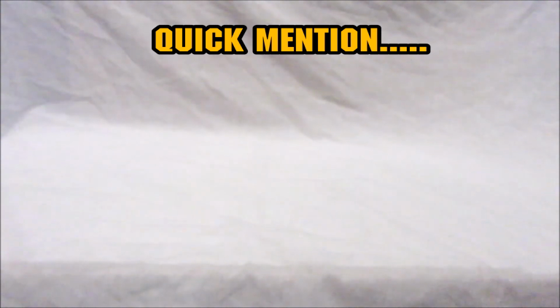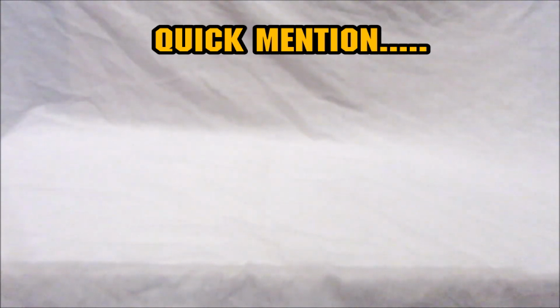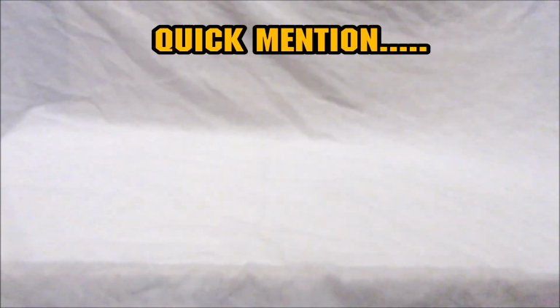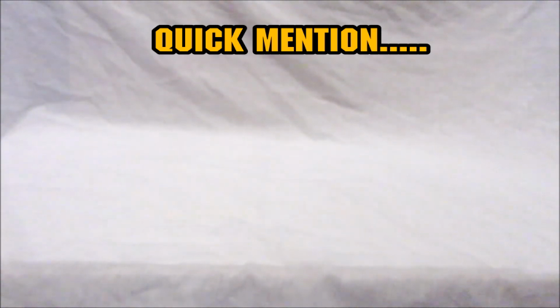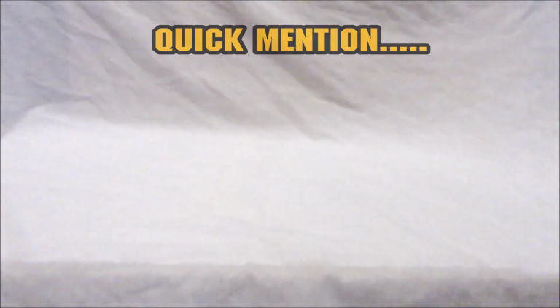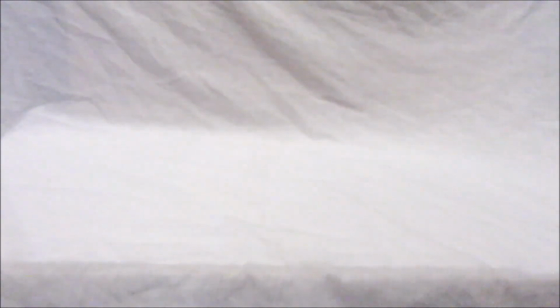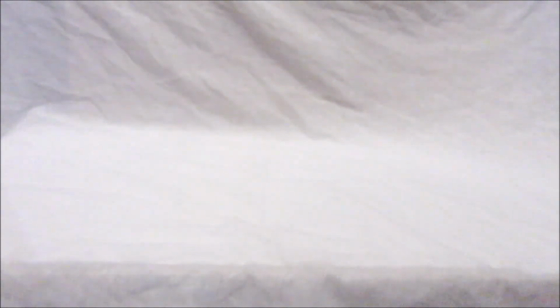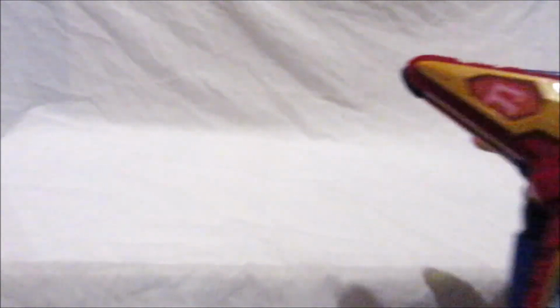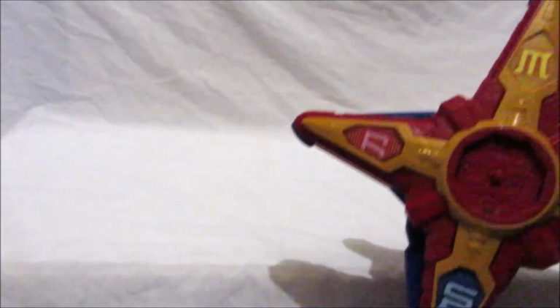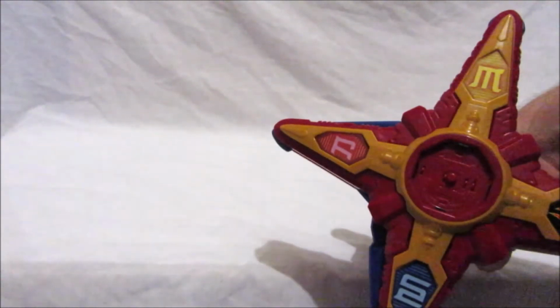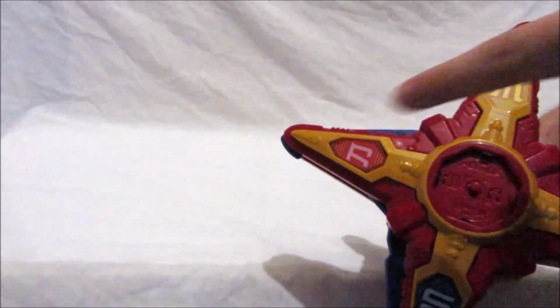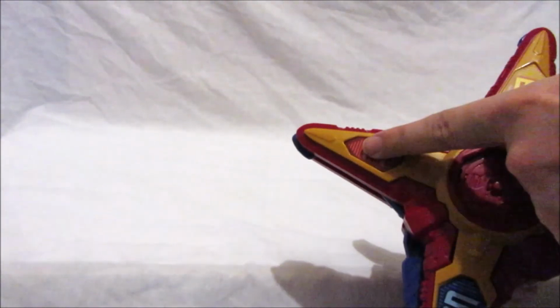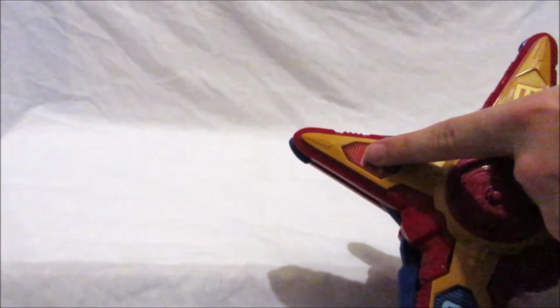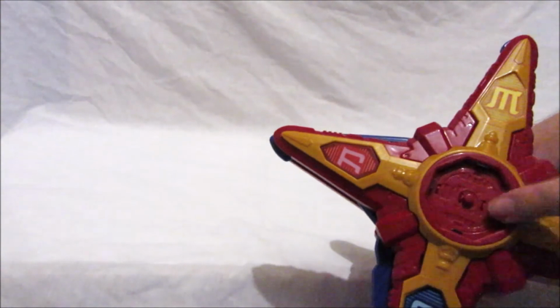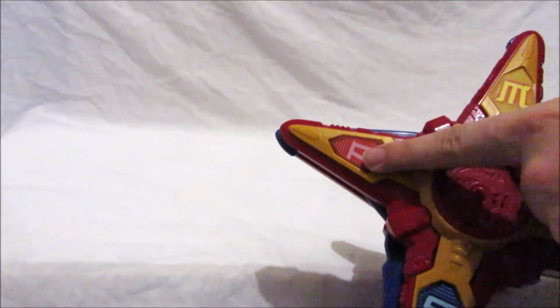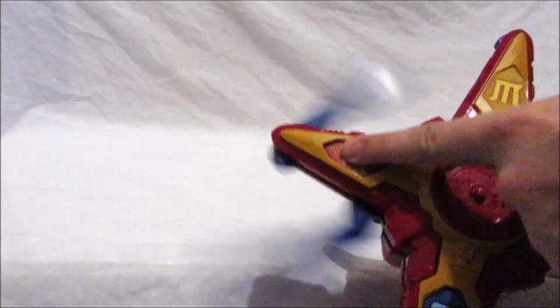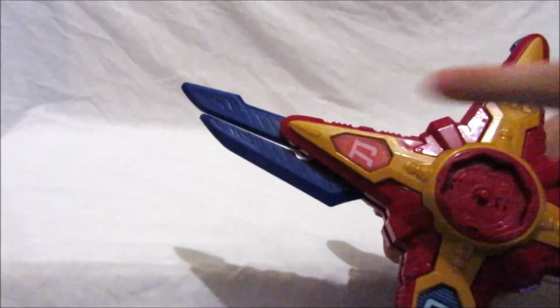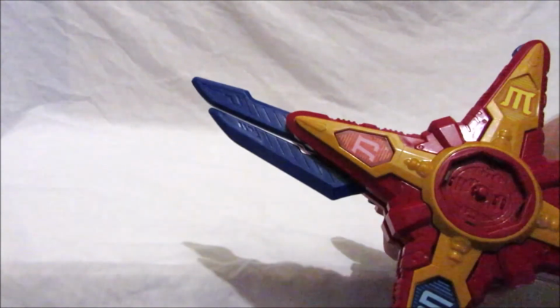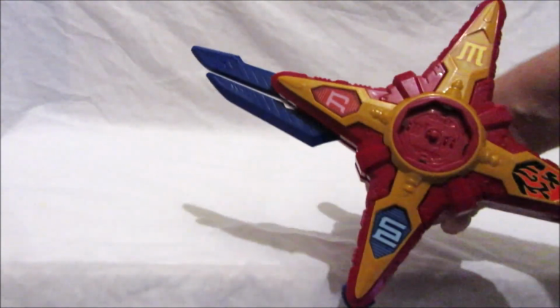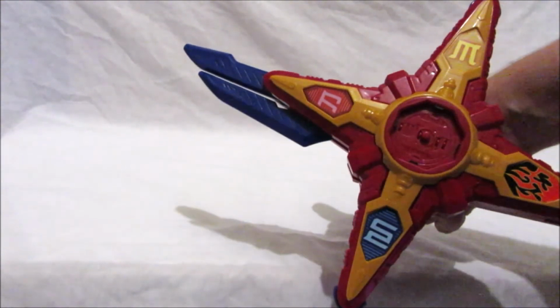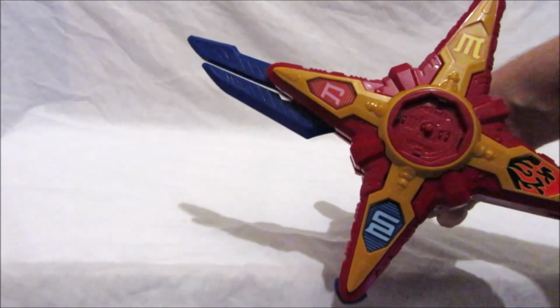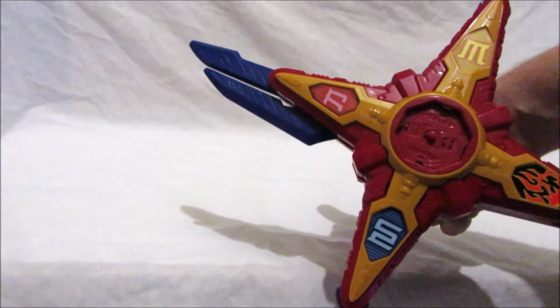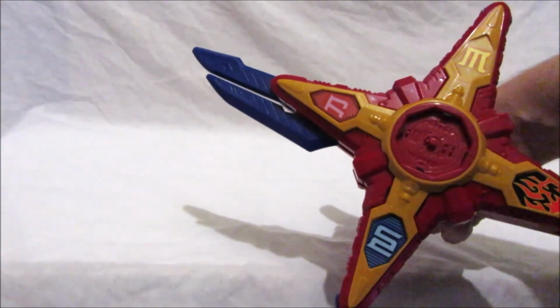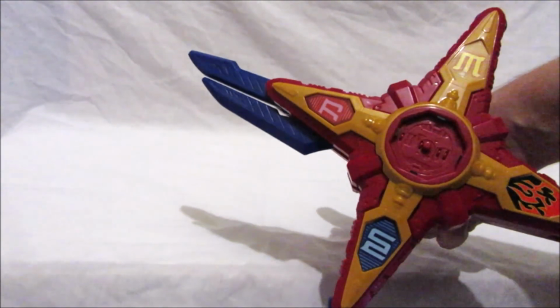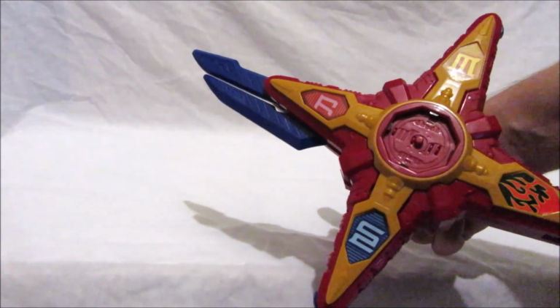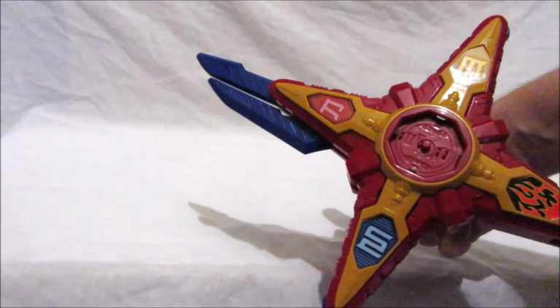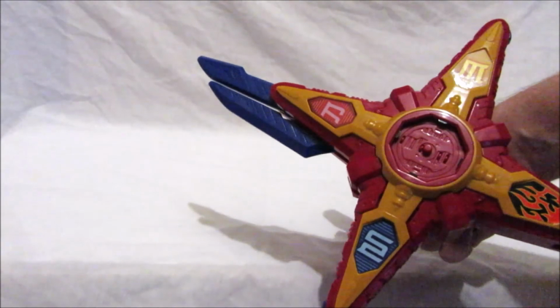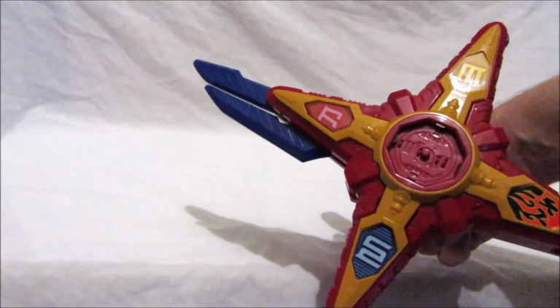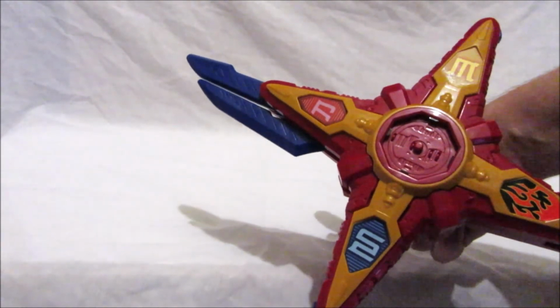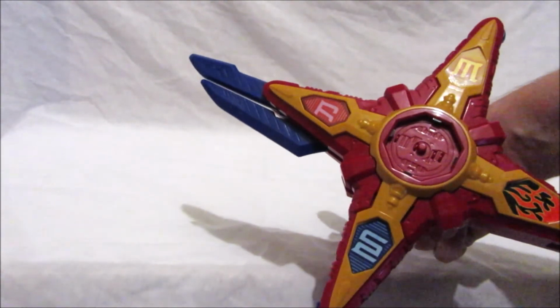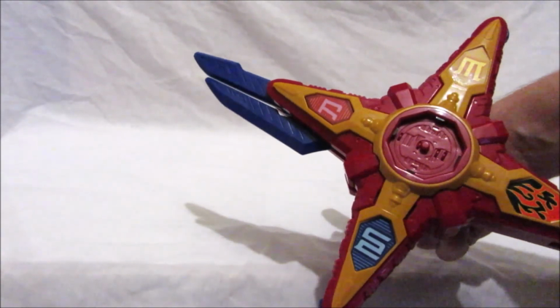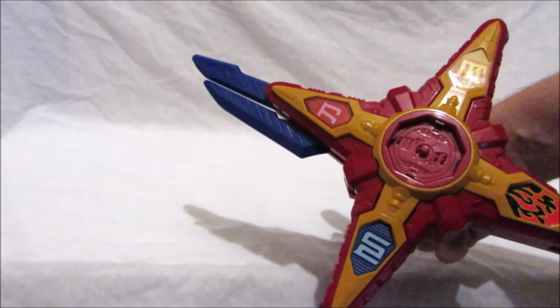One more thing I forgot to mention in the deluxe ninja battle morpher review: I forgot to mention that if you press this button here, the blade mode comes out. Thanks again for watching and see you next time ranger fans!